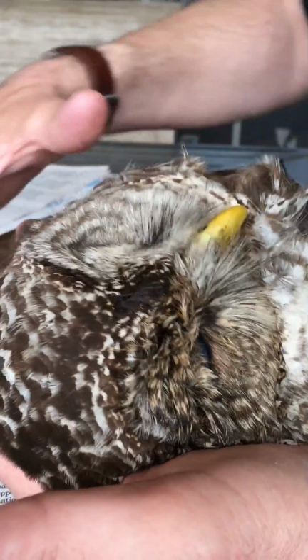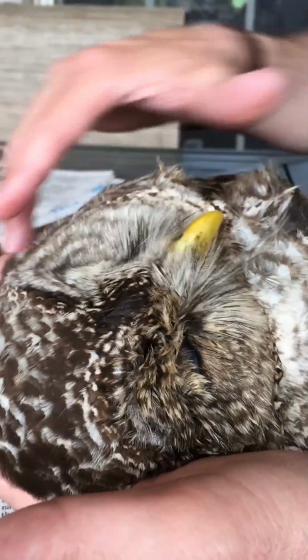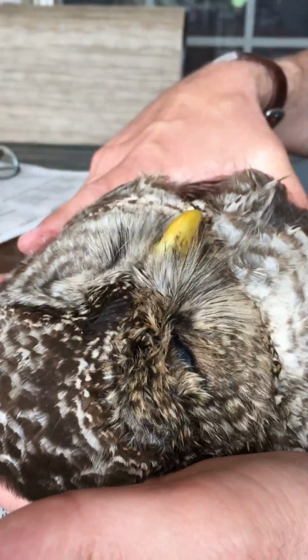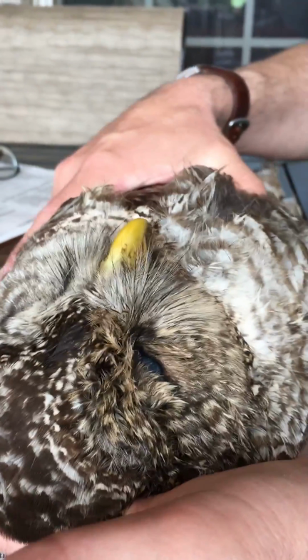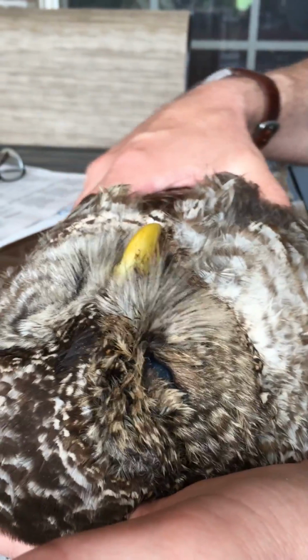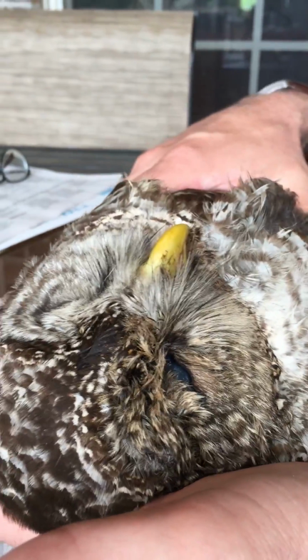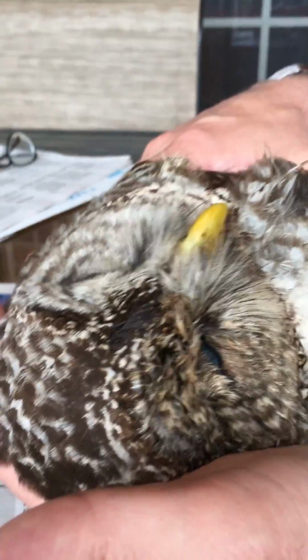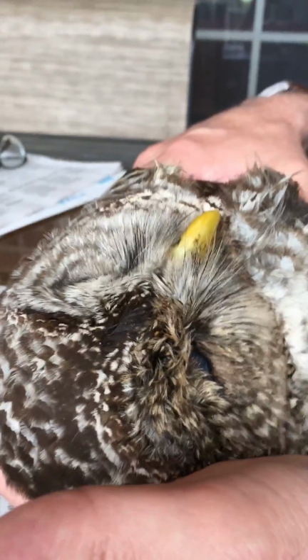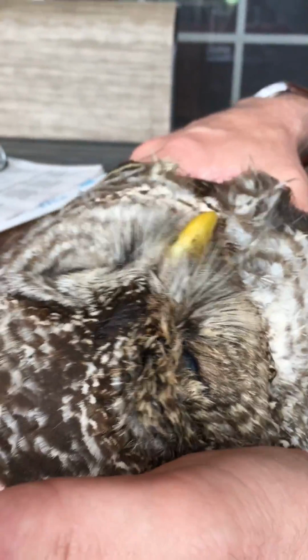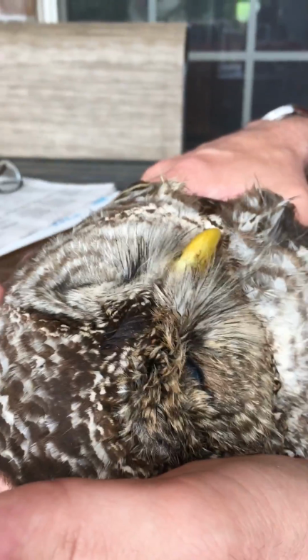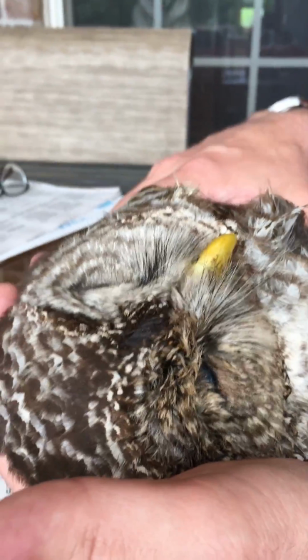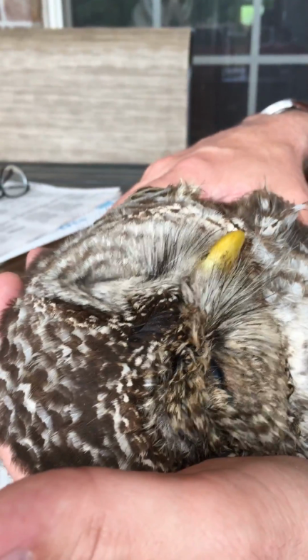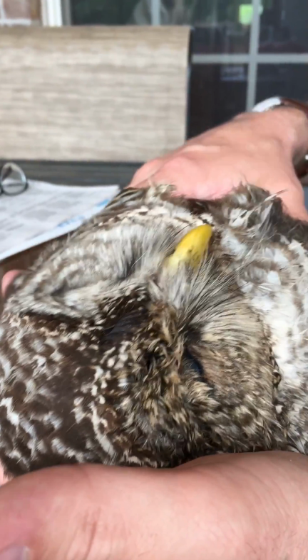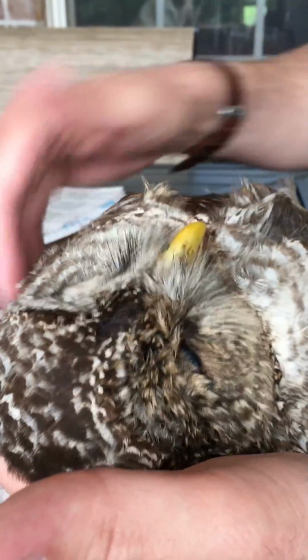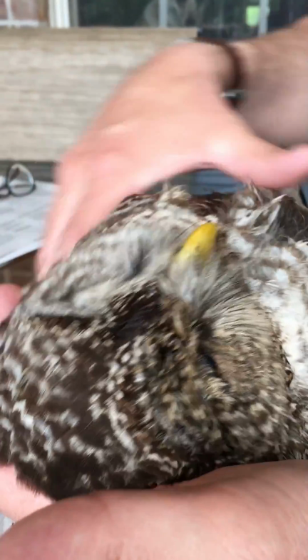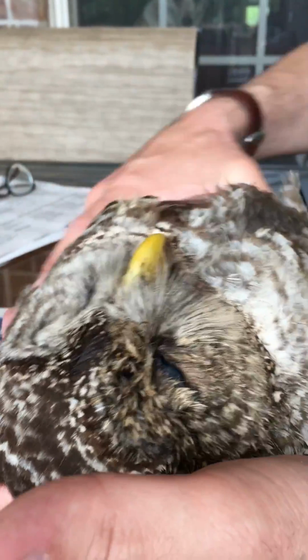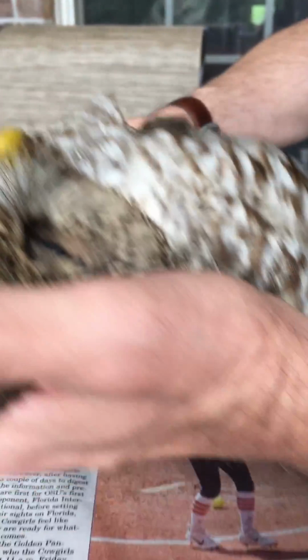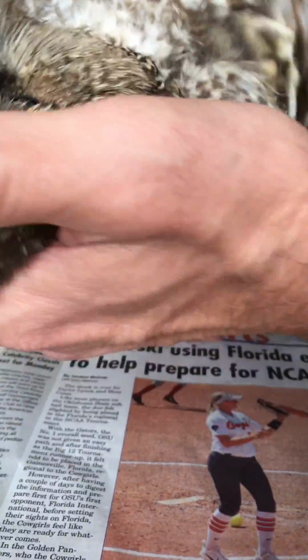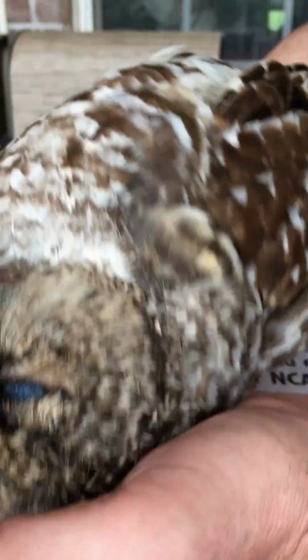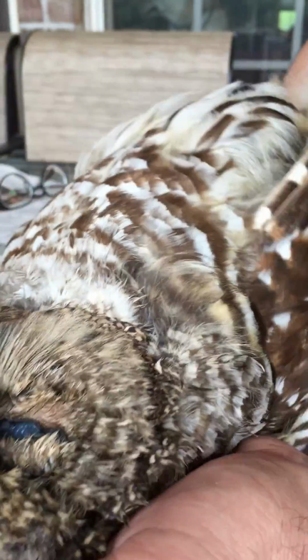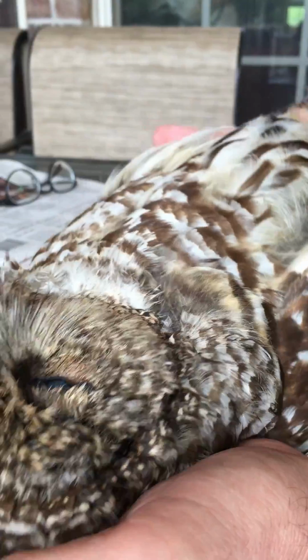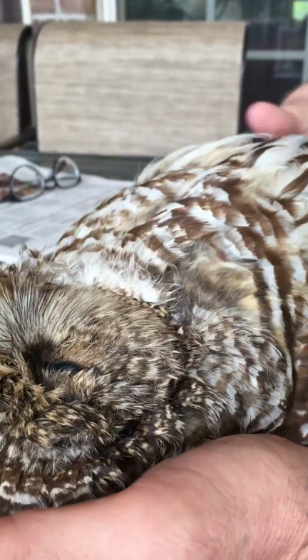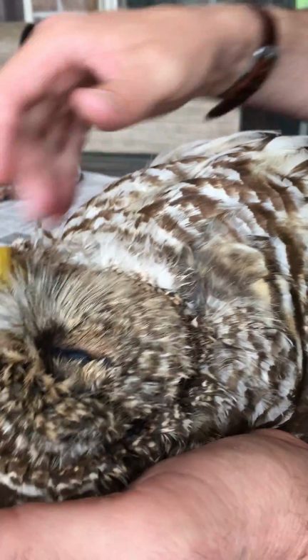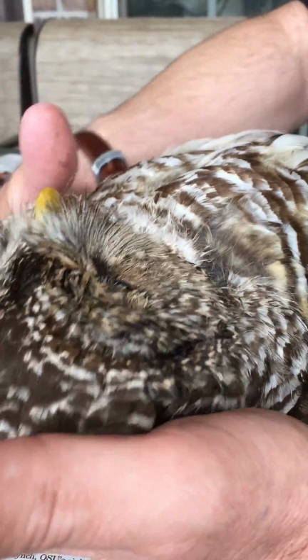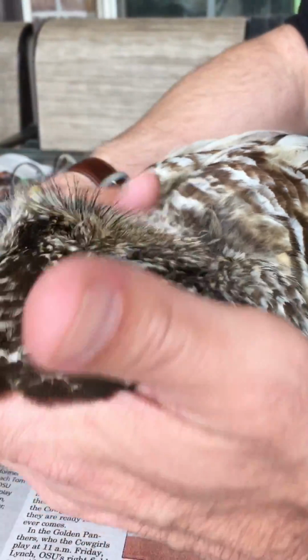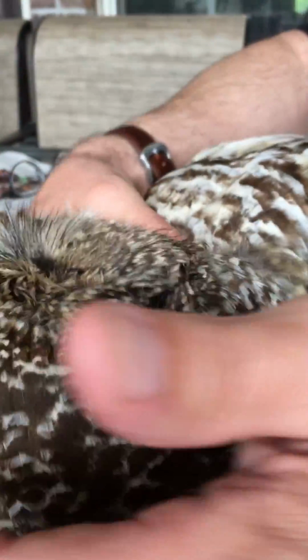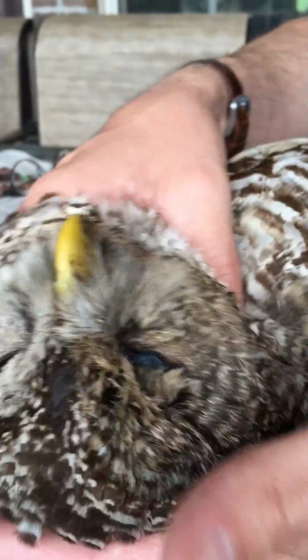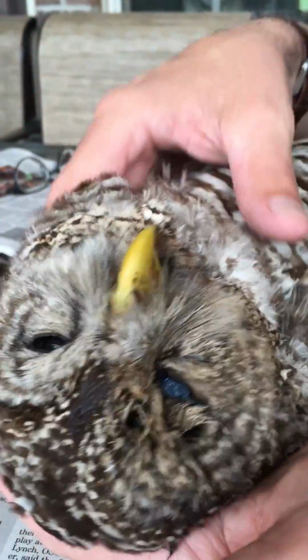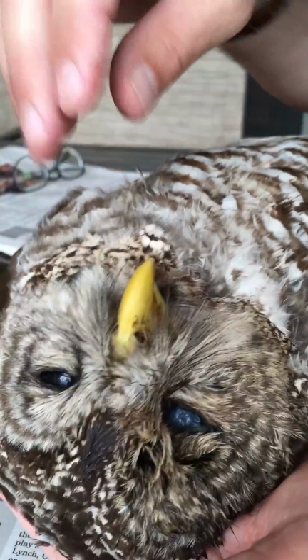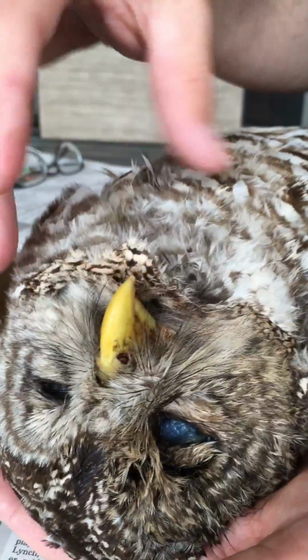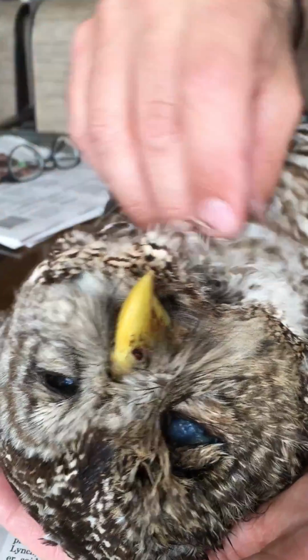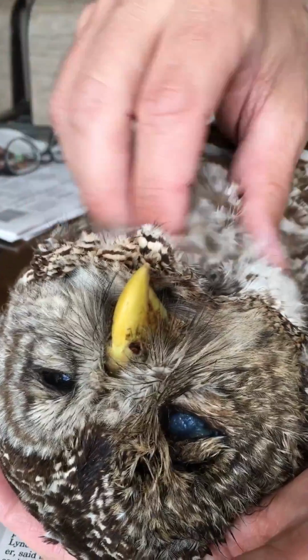Here's a barred owl that's a roadkill from this morning, 20th May 2017. While the owl is still sort of pliable, we can see some interesting things here — one is the difference in the contour feathers, these very fluffy soft contour feathers.